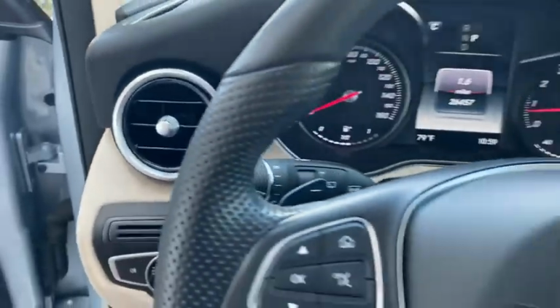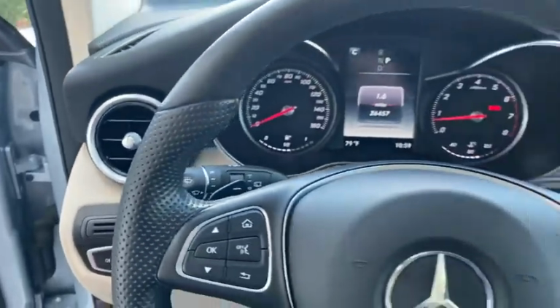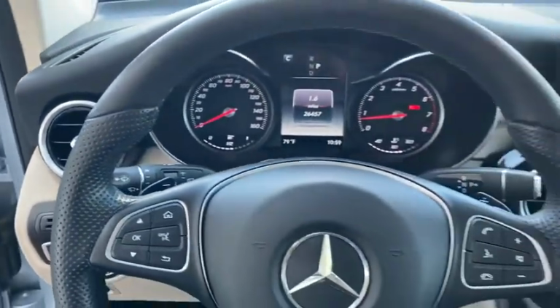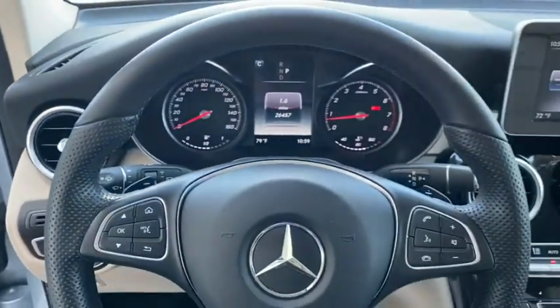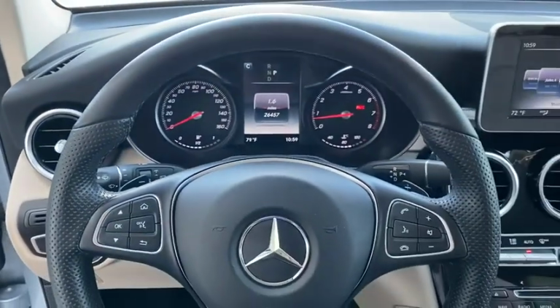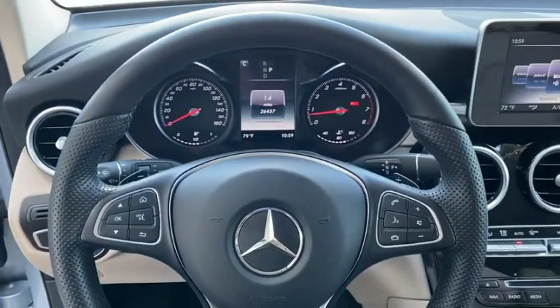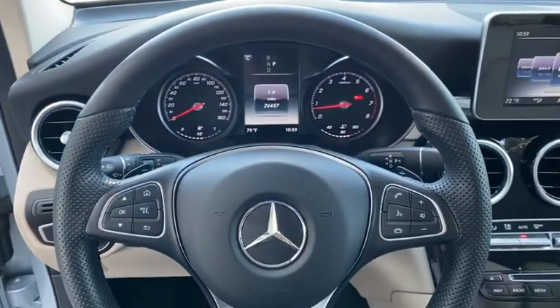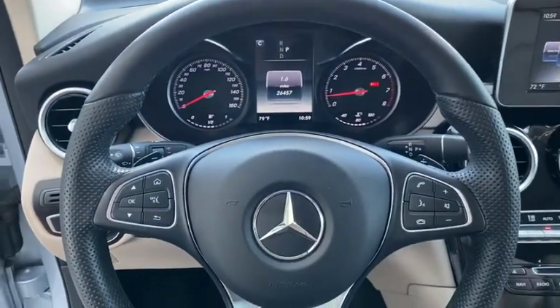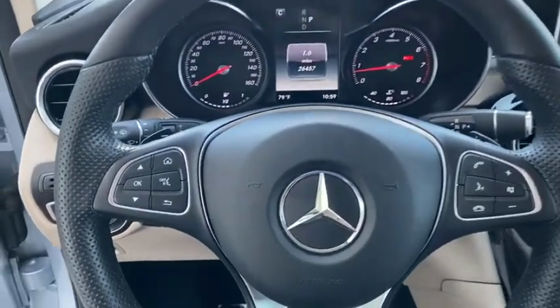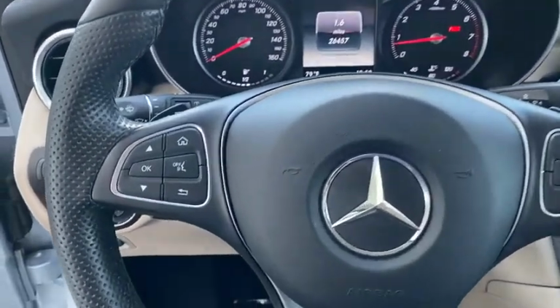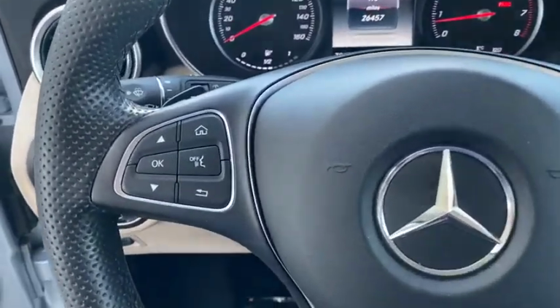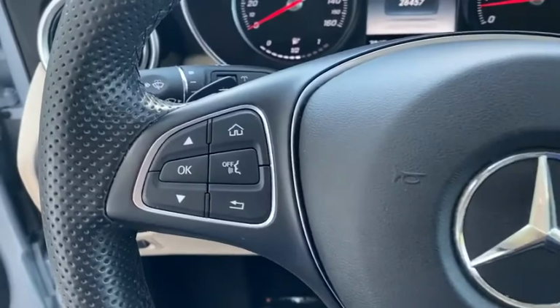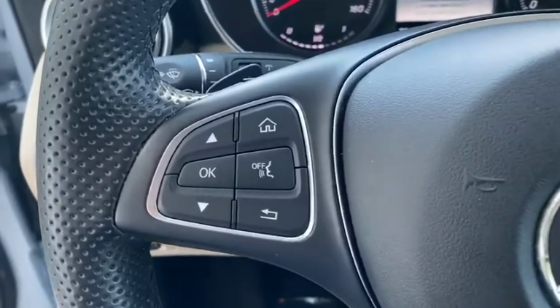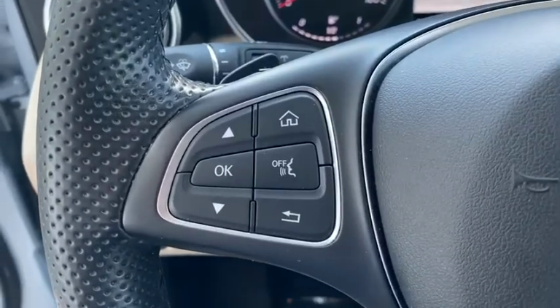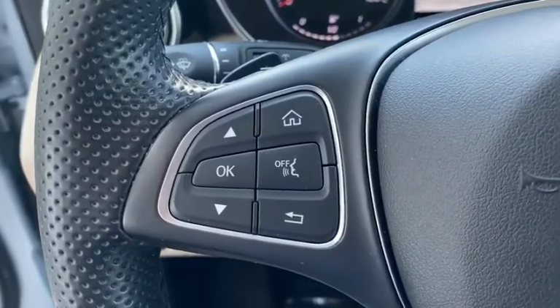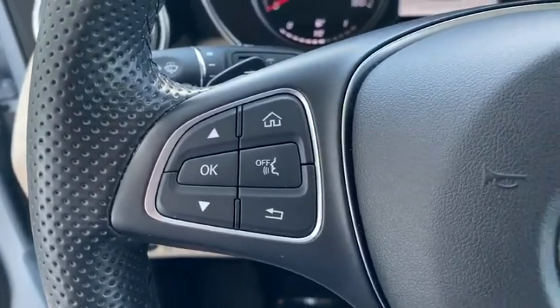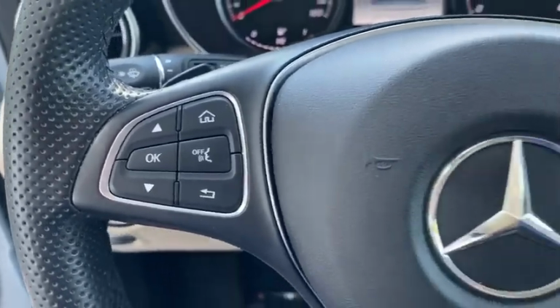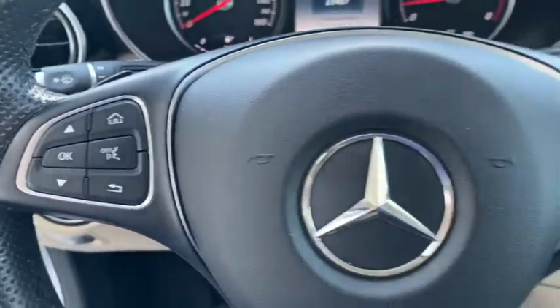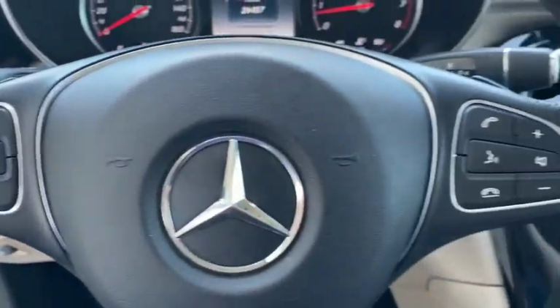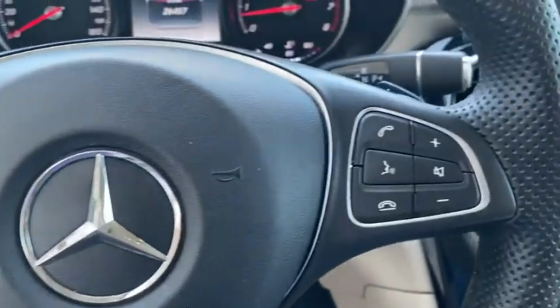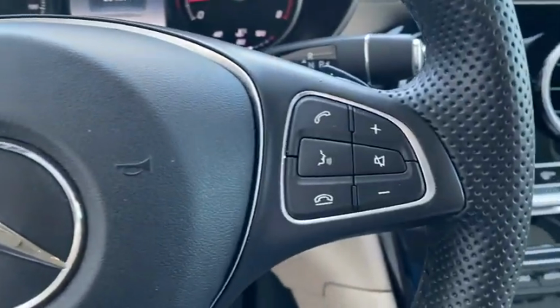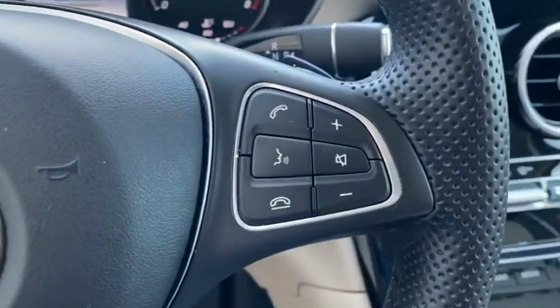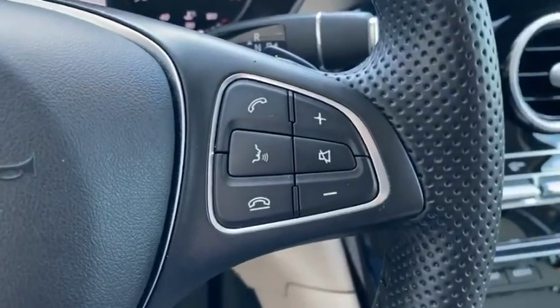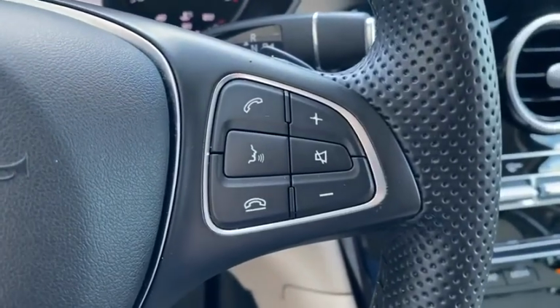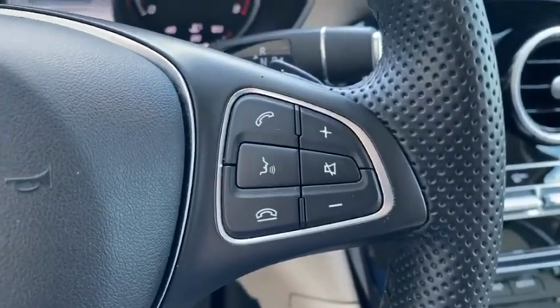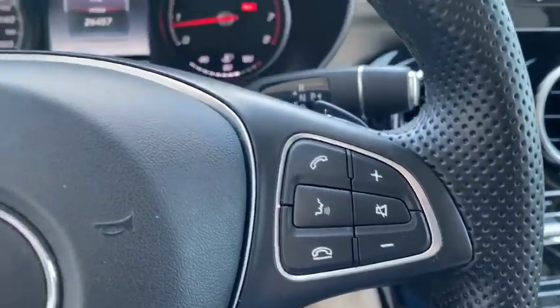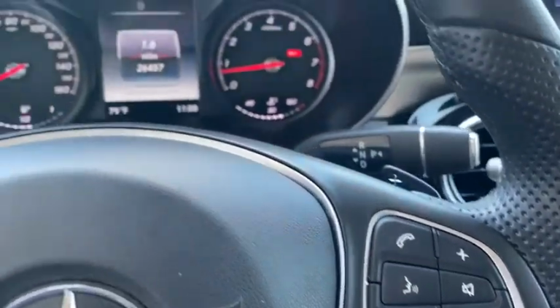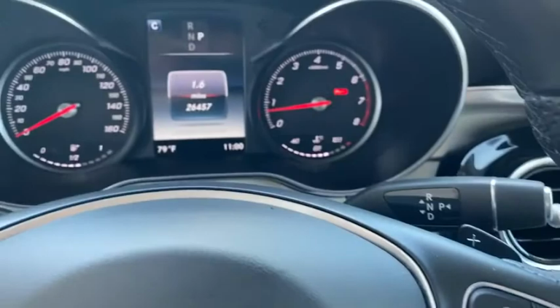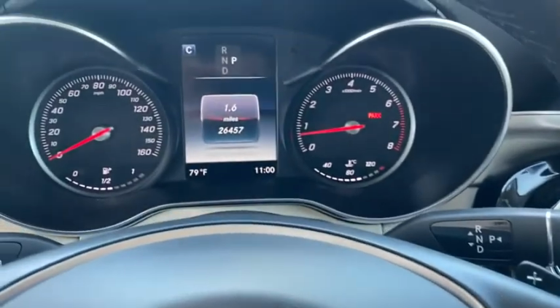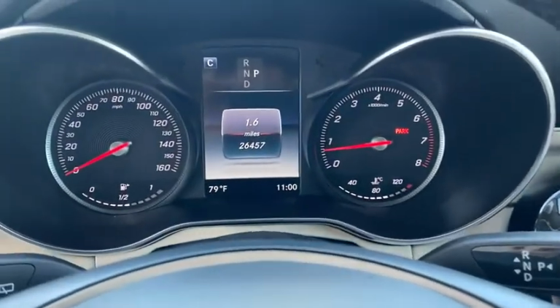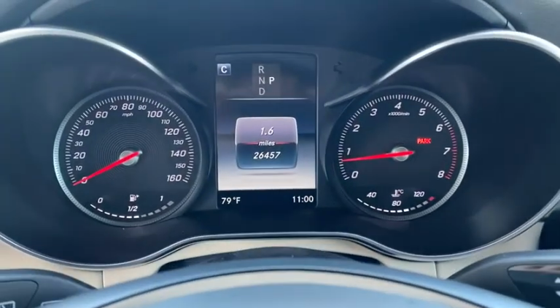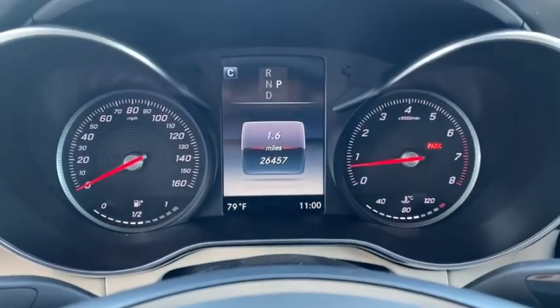Electronic stability control, power windows, rear window defroster, security system, panic alarm, overhead console, tachometer, remote keyless entry, and brake assist.